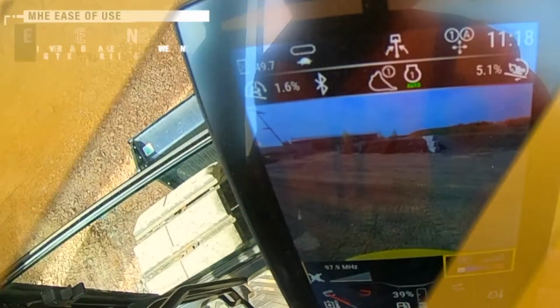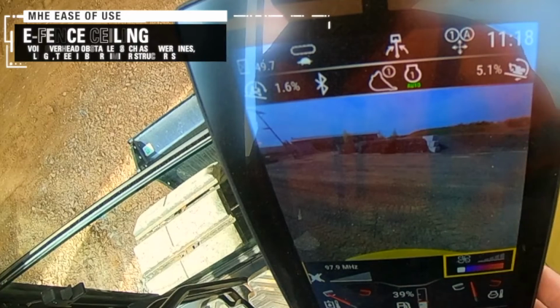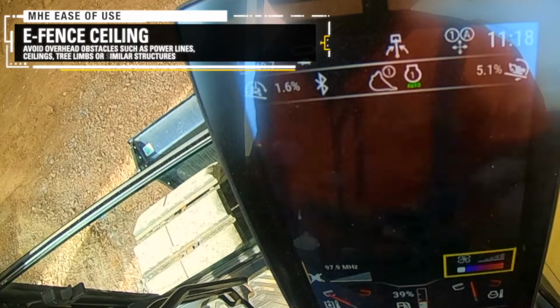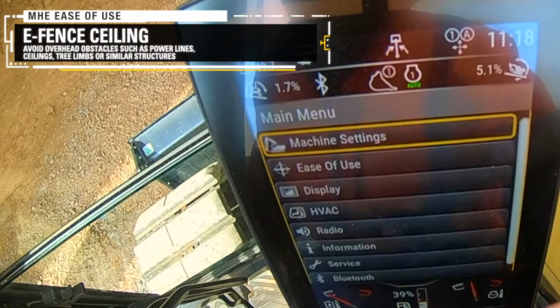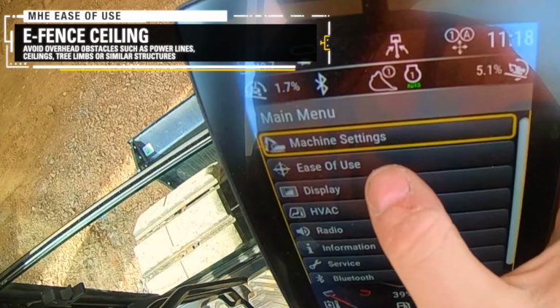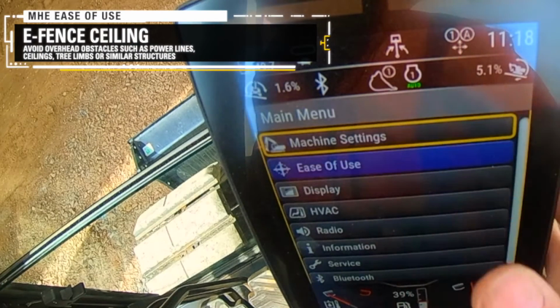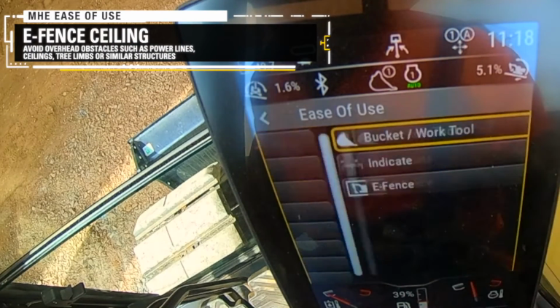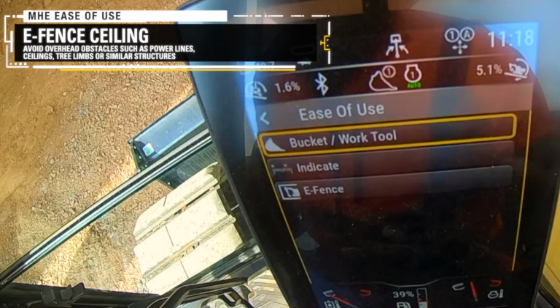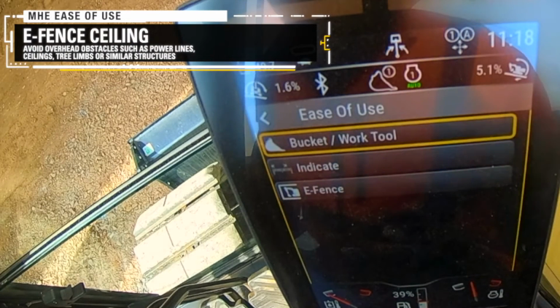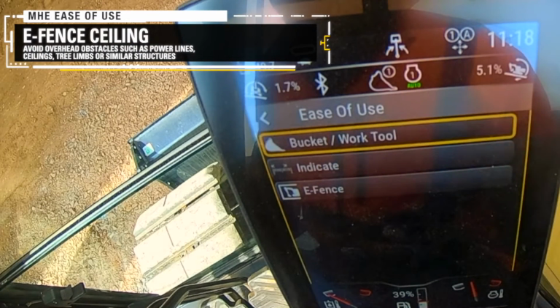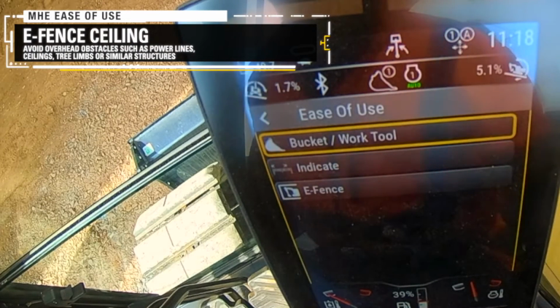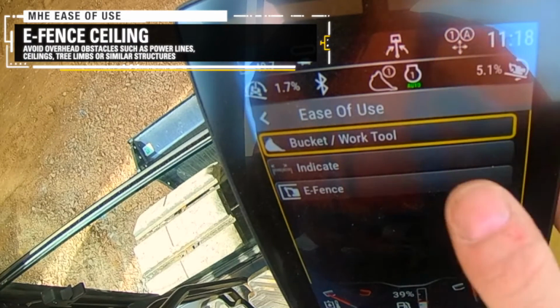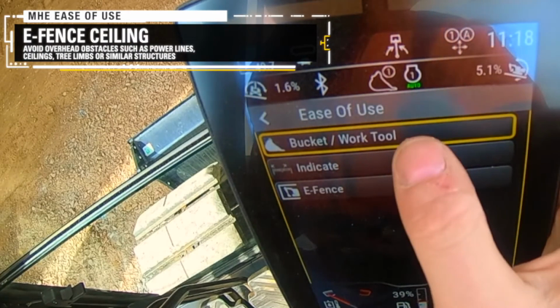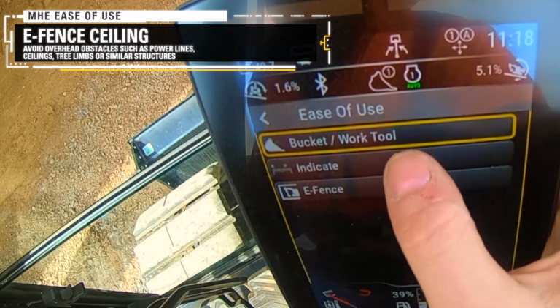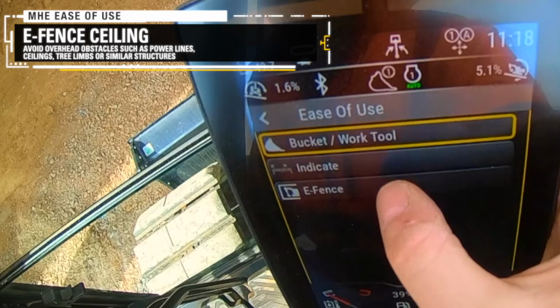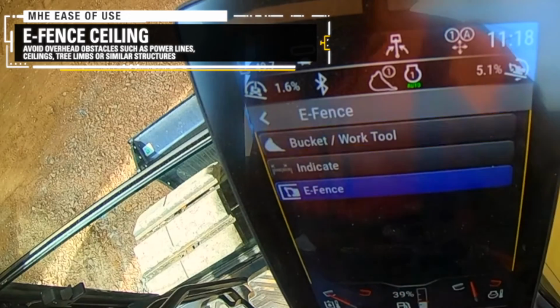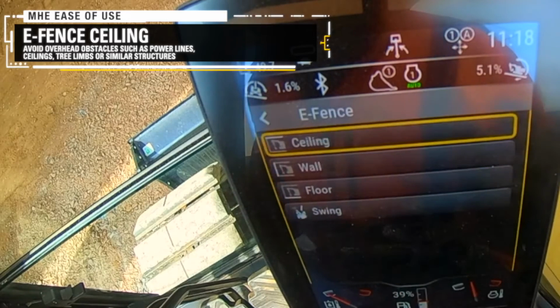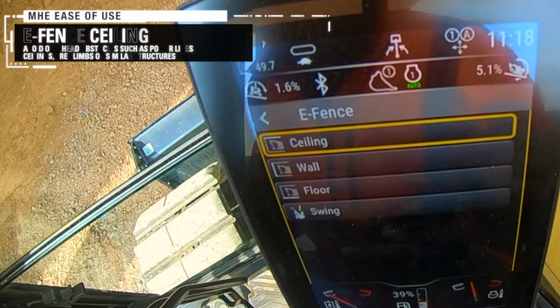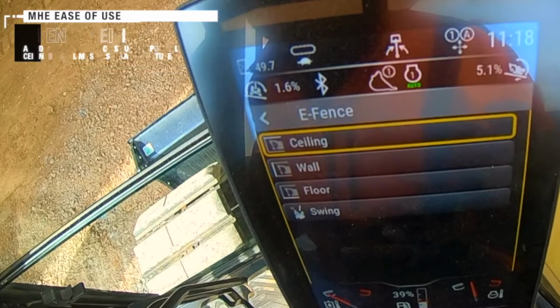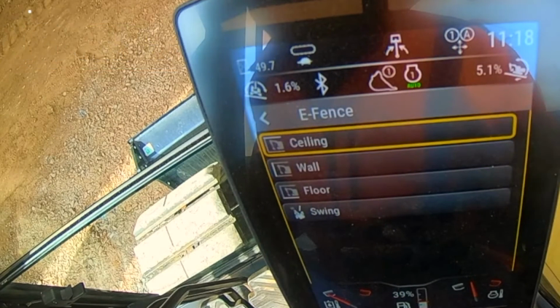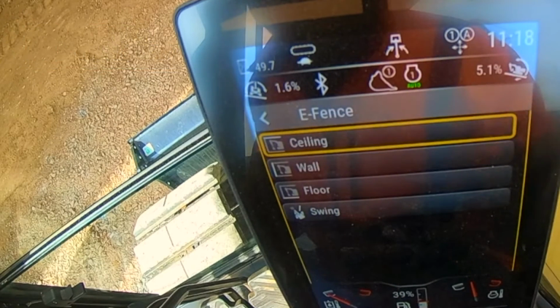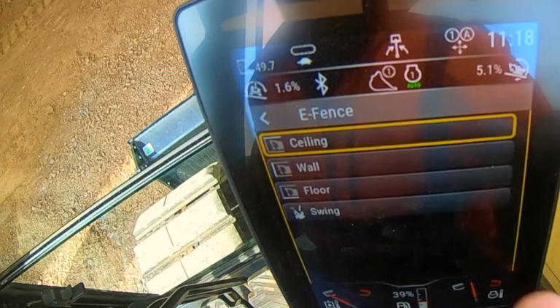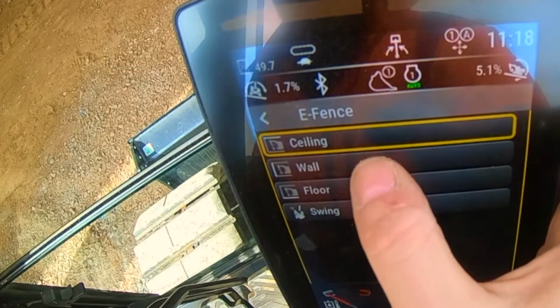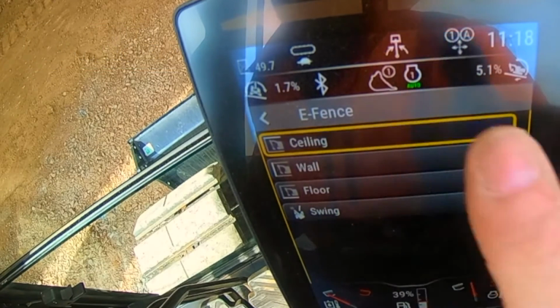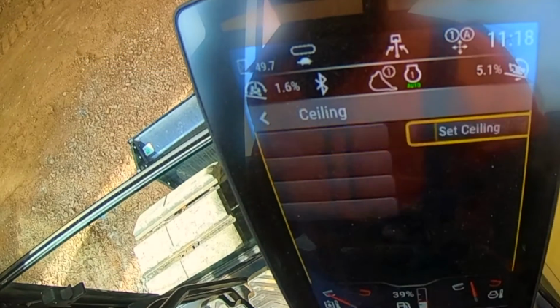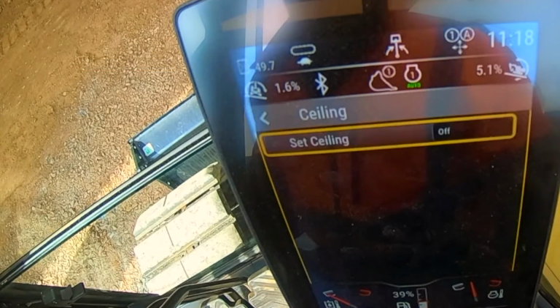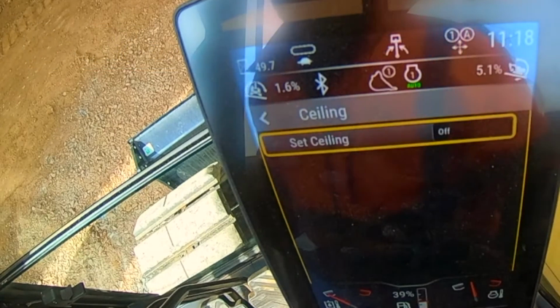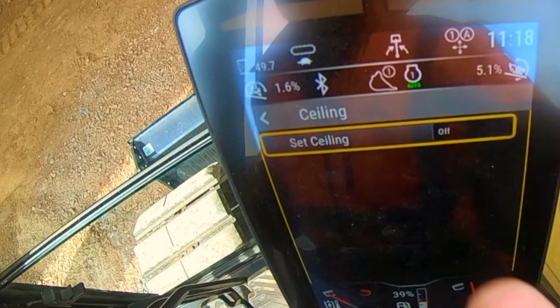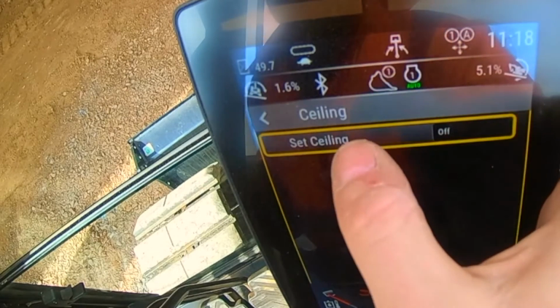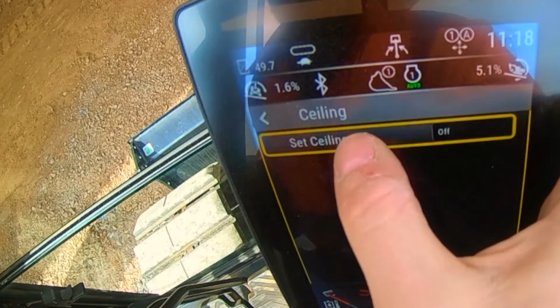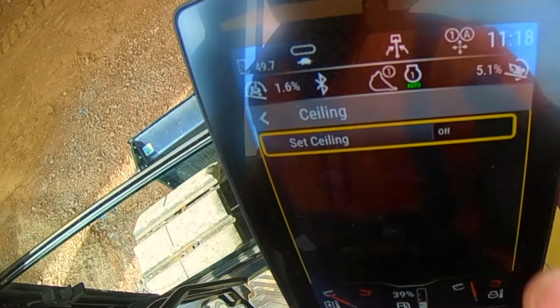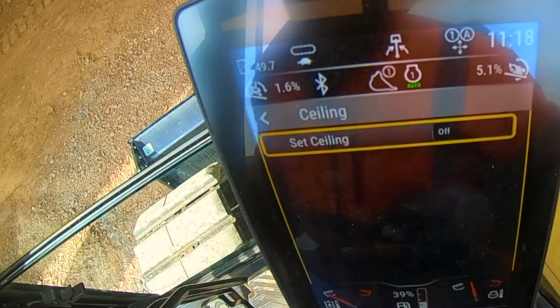eFence is controlled through our in-cab touchscreen display. All you have to do is position any part of the linkage or bucket at your desired boundary and click set.